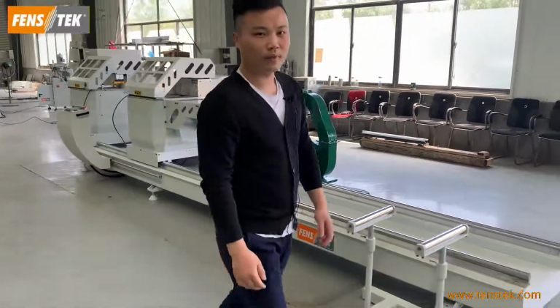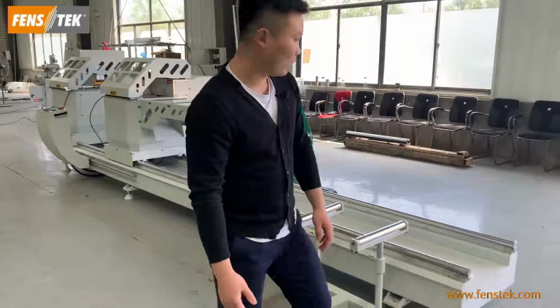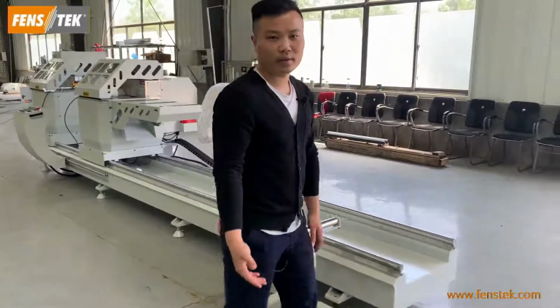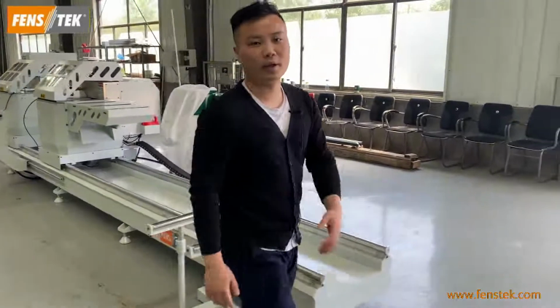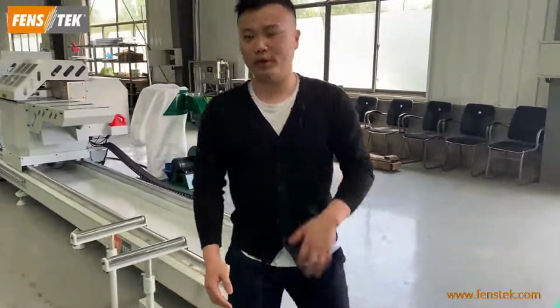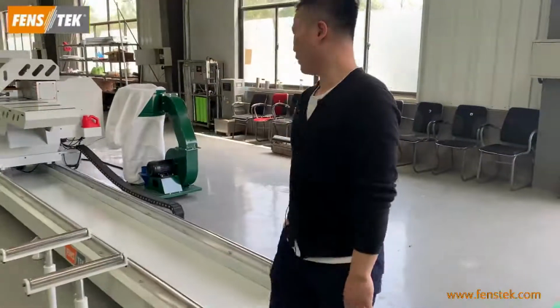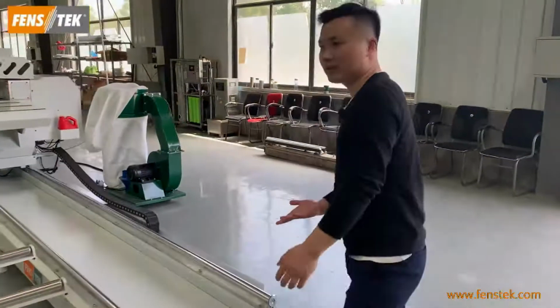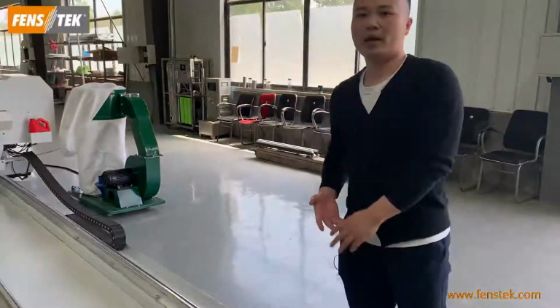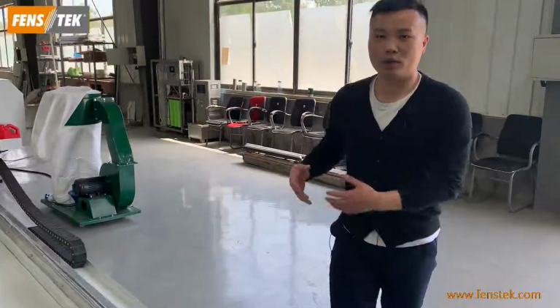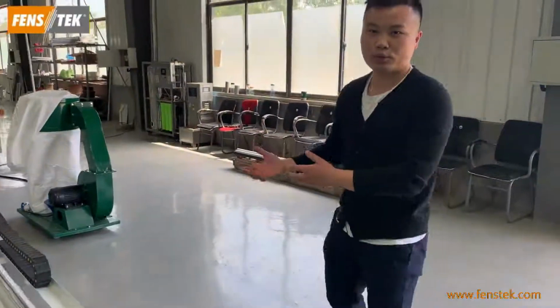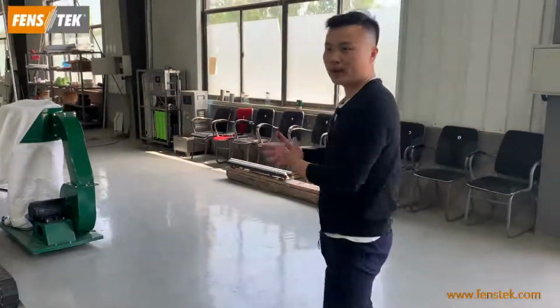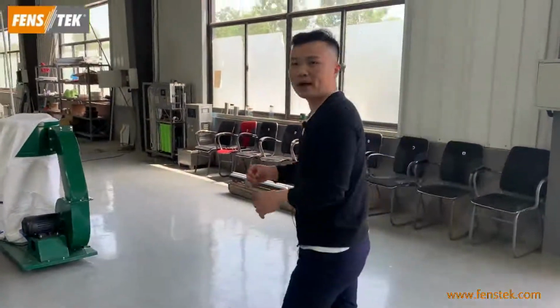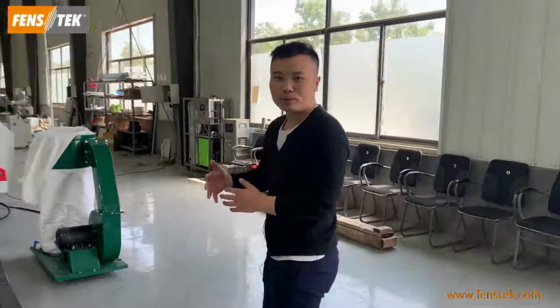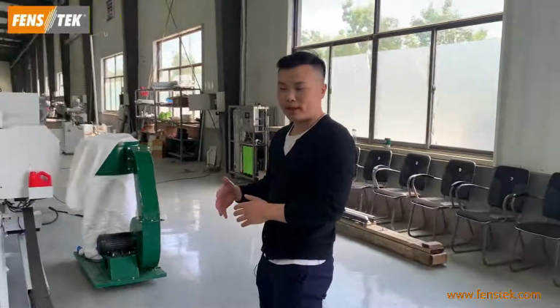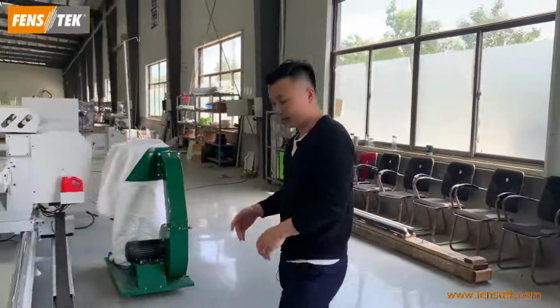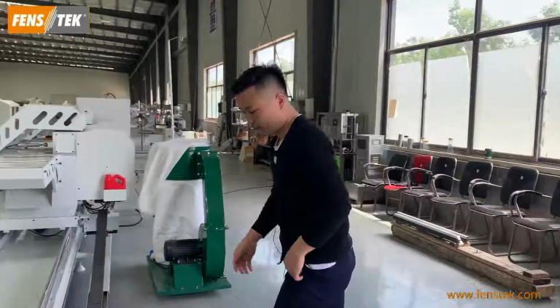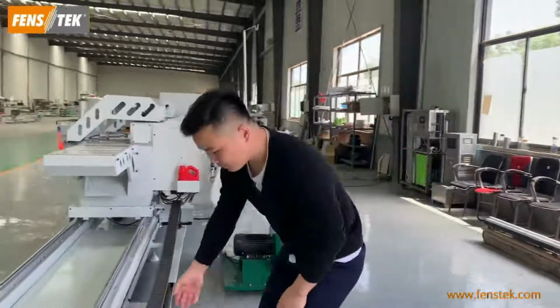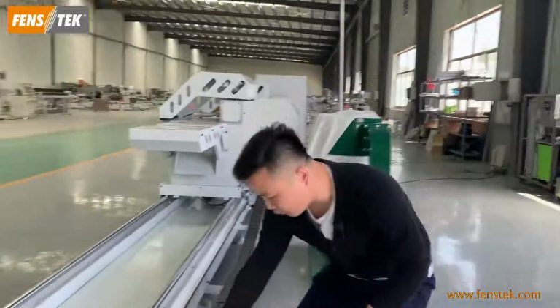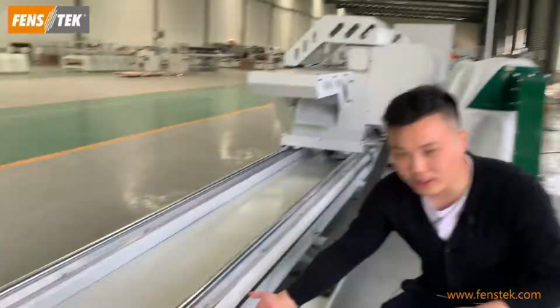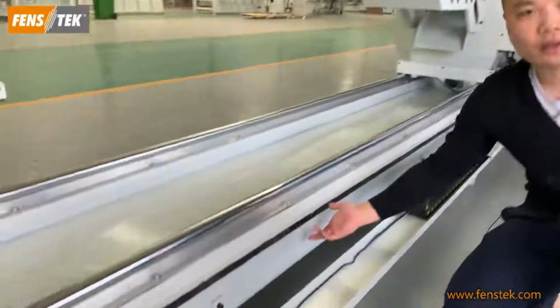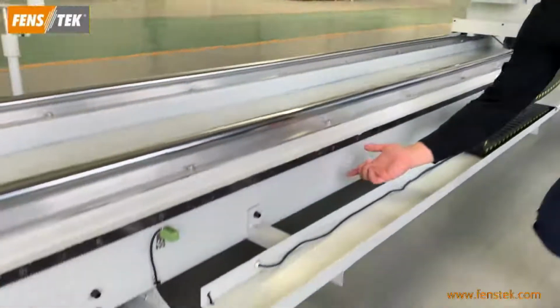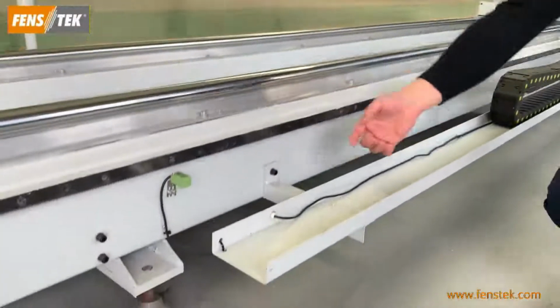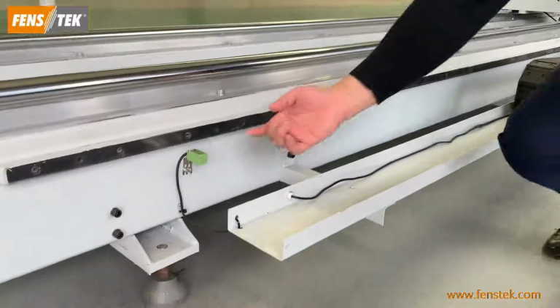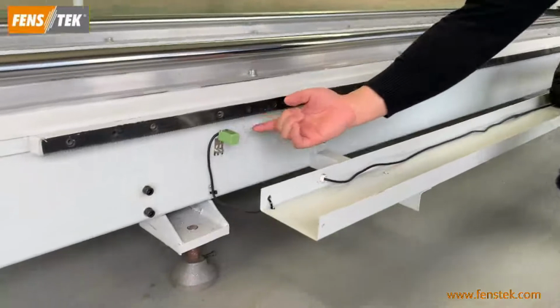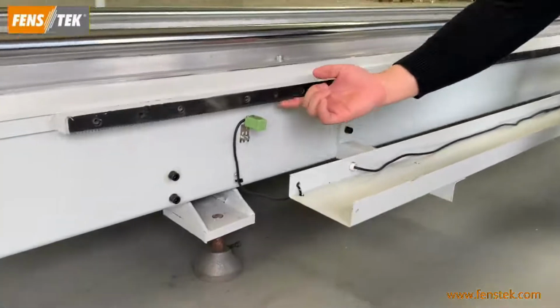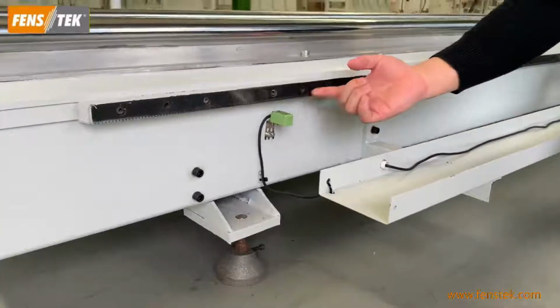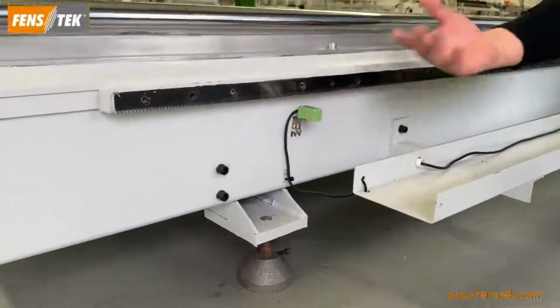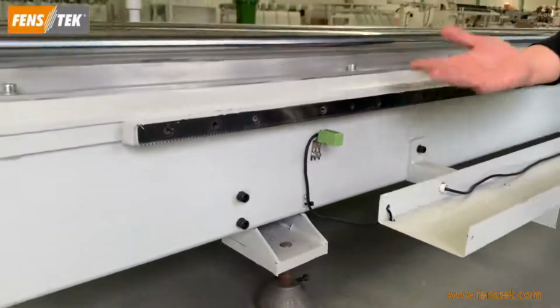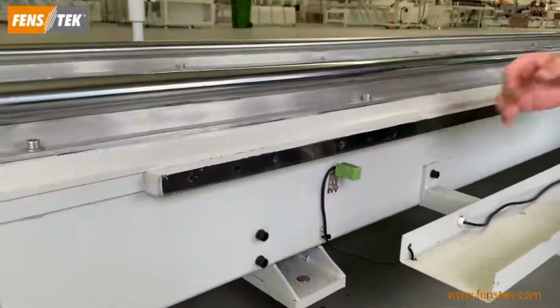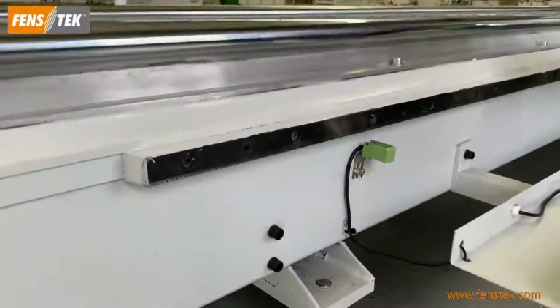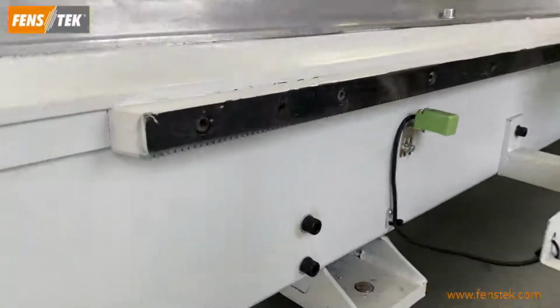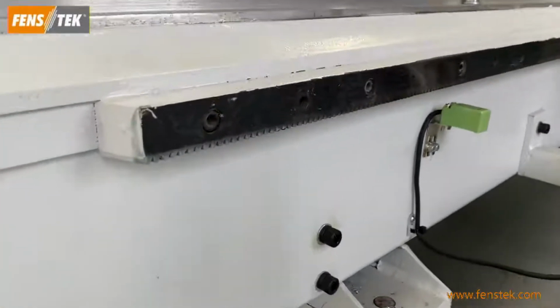The next point: in order to ensure high precision cutting, for the motion system, we adopt a gear rack to ensure high precision processing.